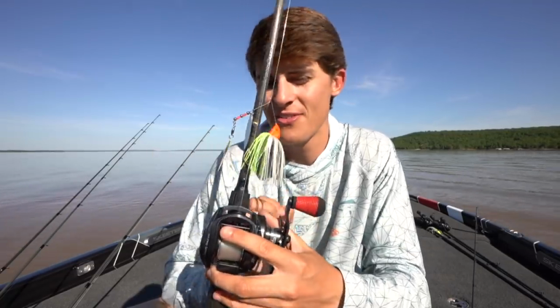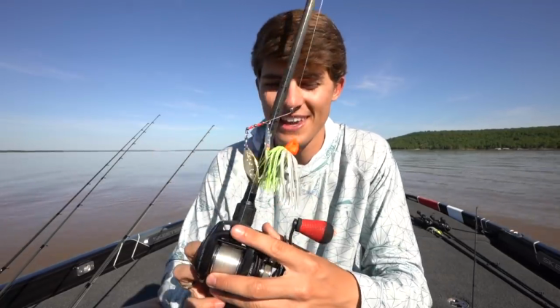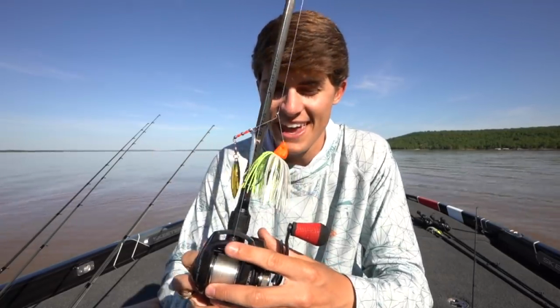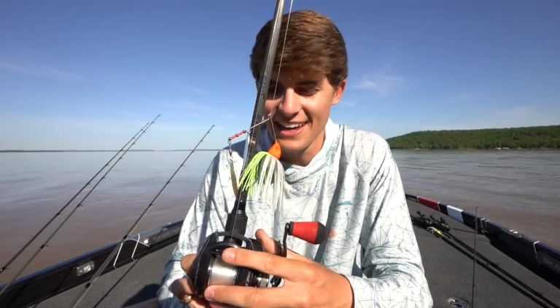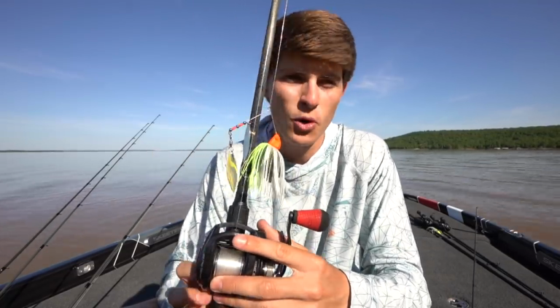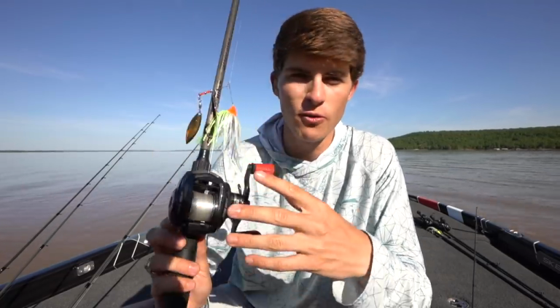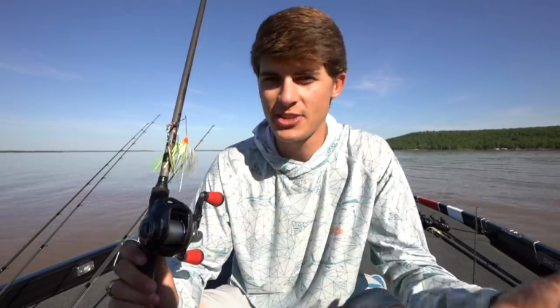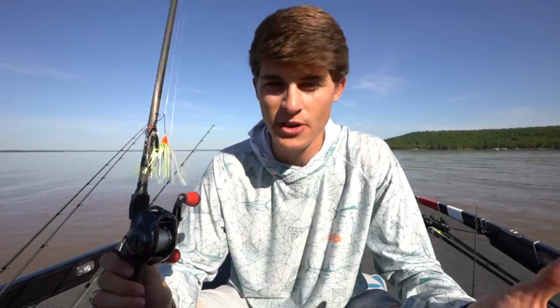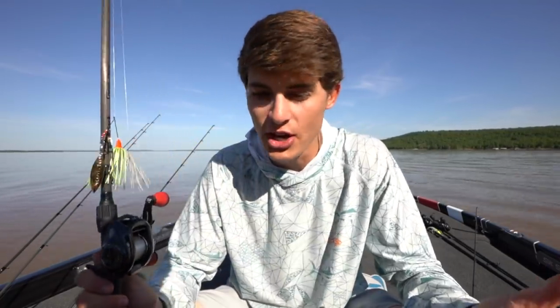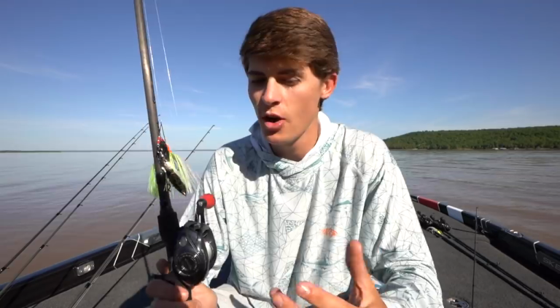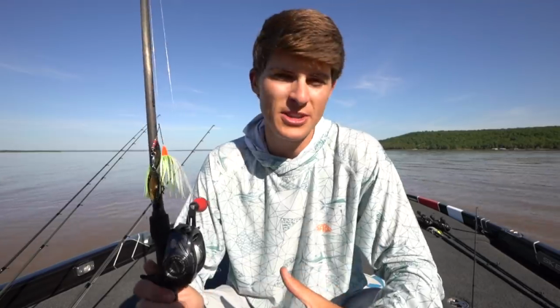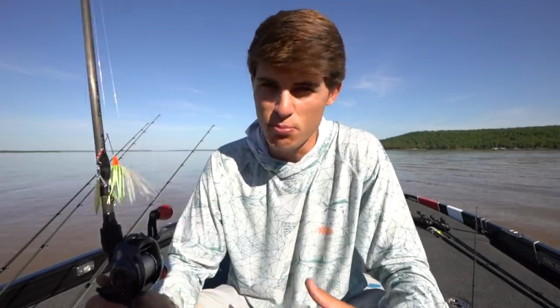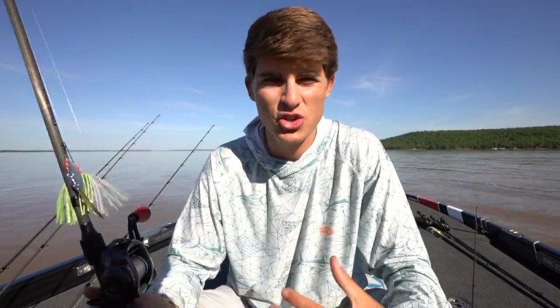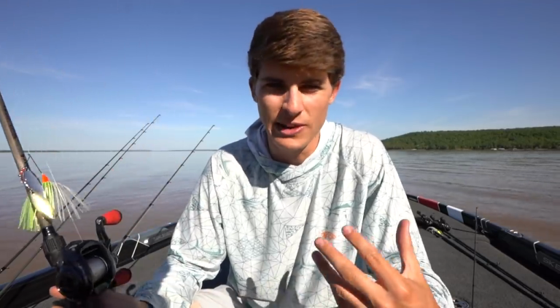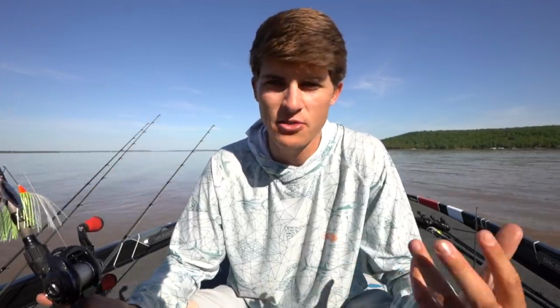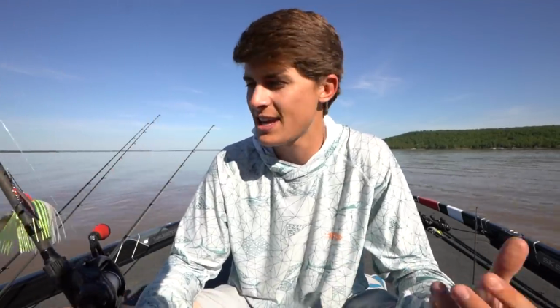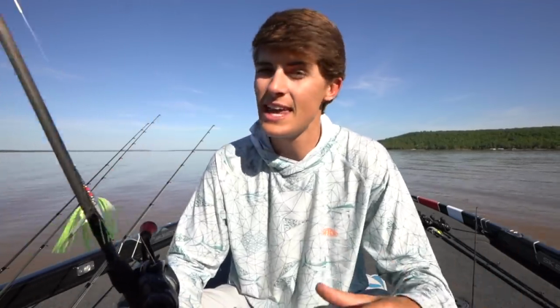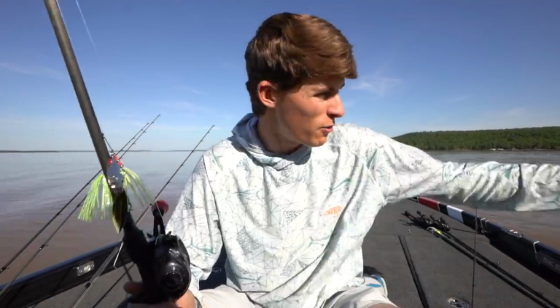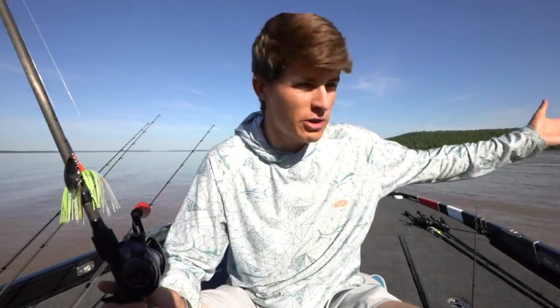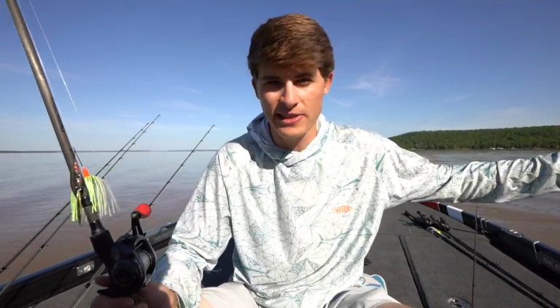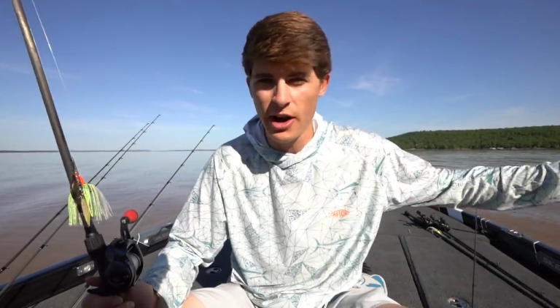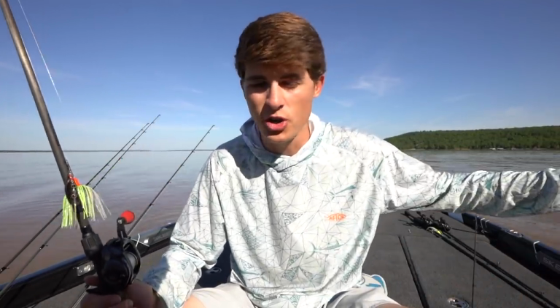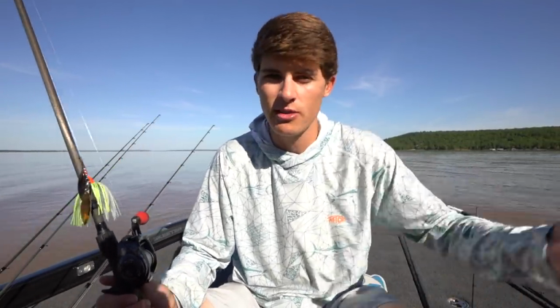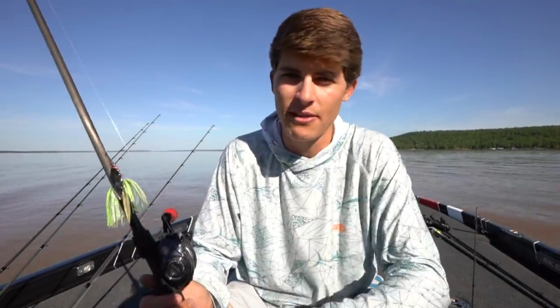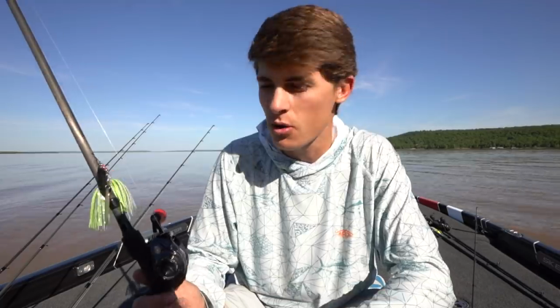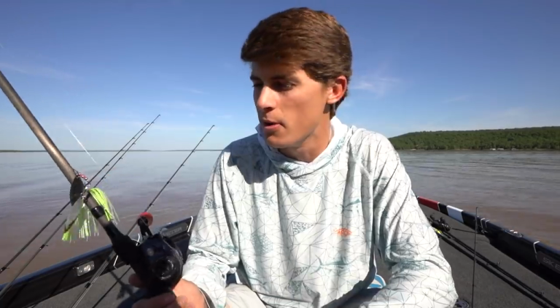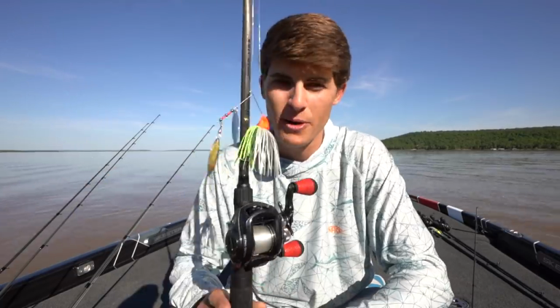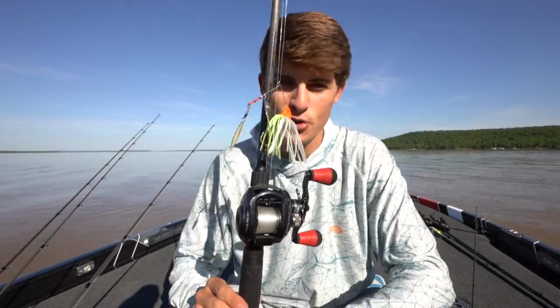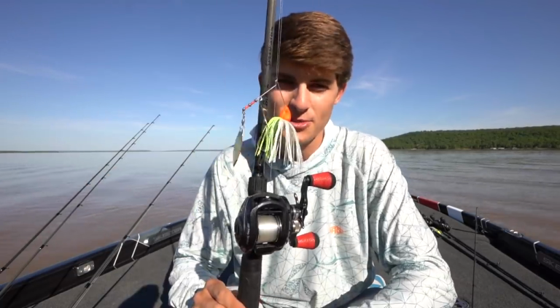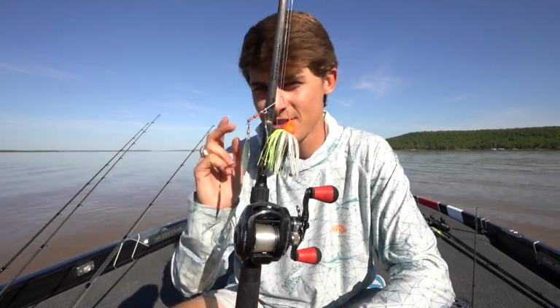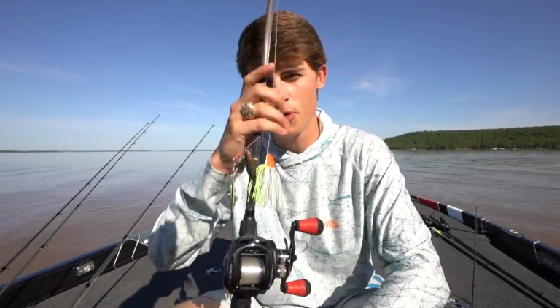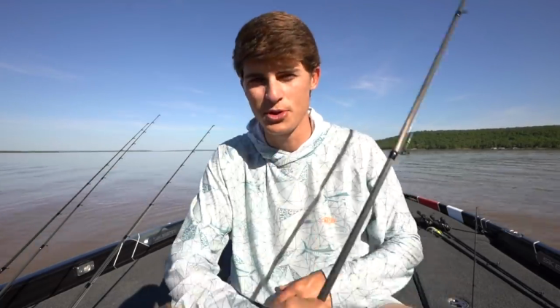So the spinnerbait is lure number two. I love this thing — over any sort of vegetation, brush, lay downs, sticks, even over general slate rock or chunk rock like we have here in Oklahoma, the spinnerbait works great.